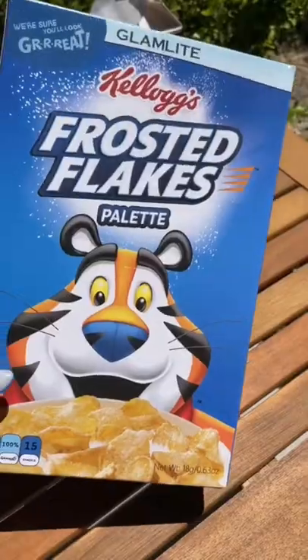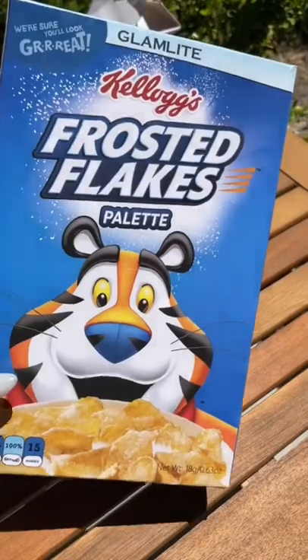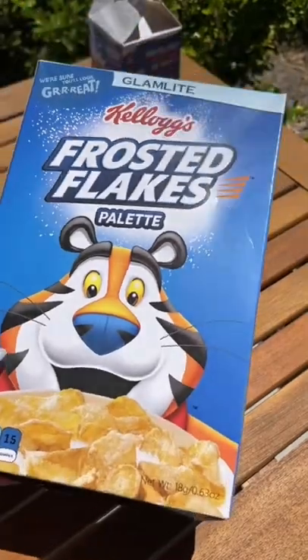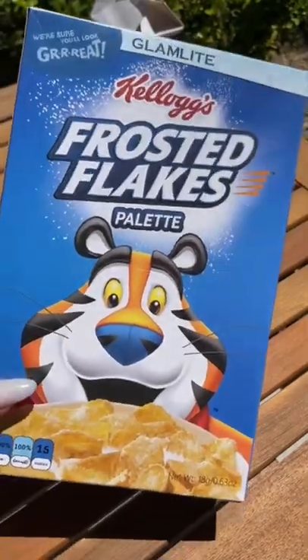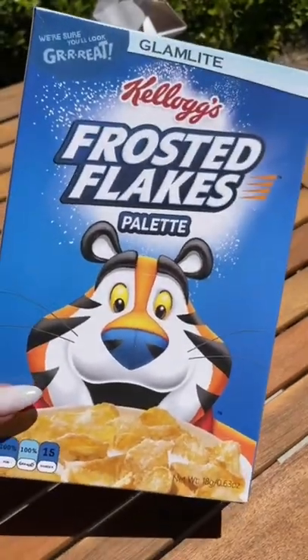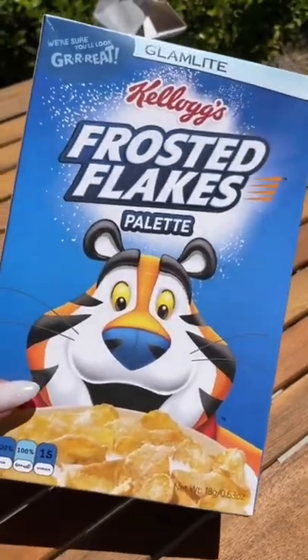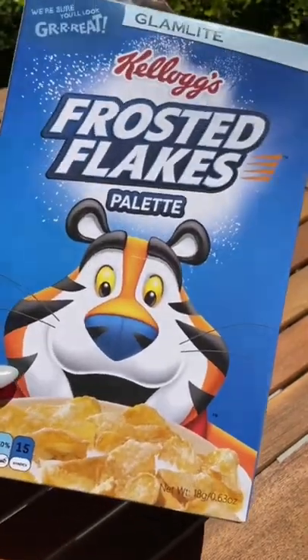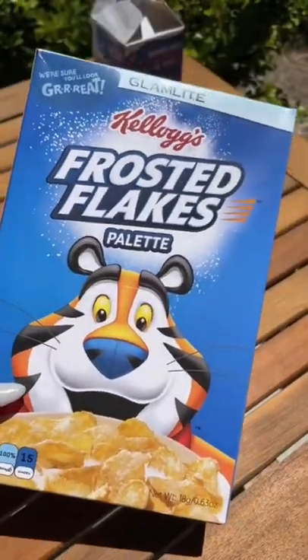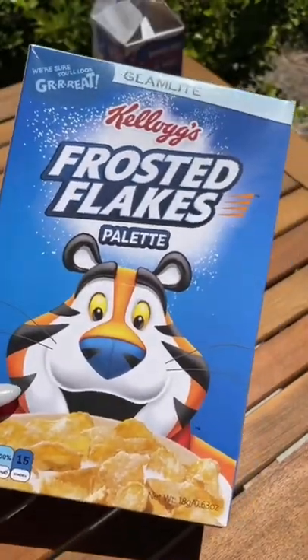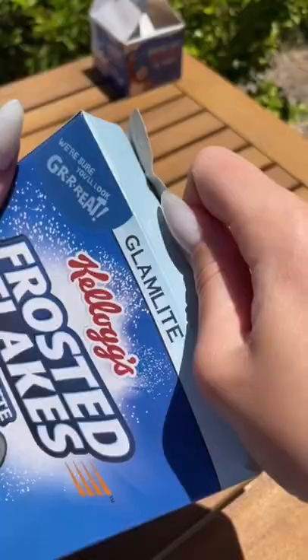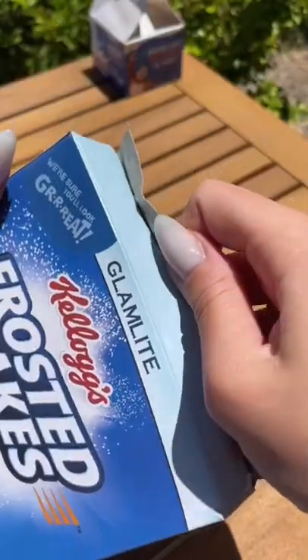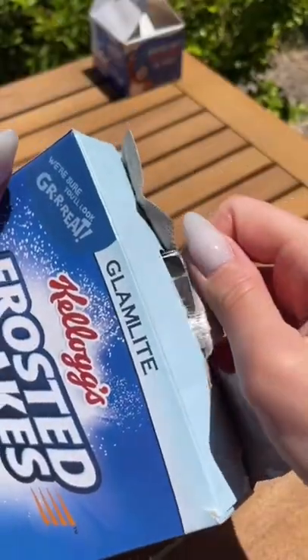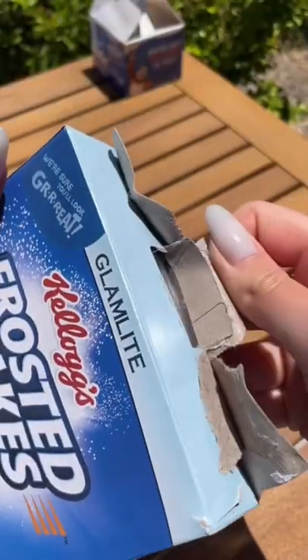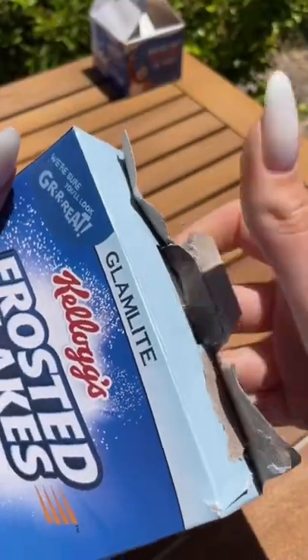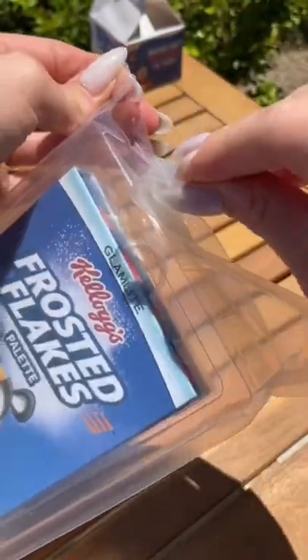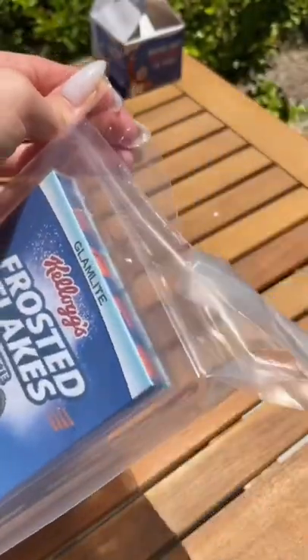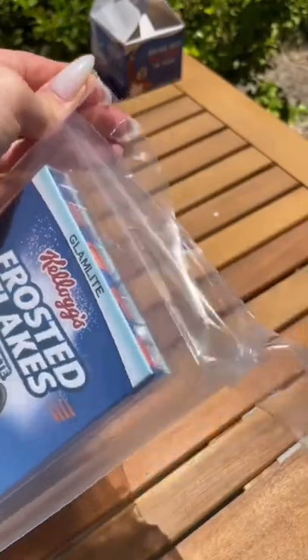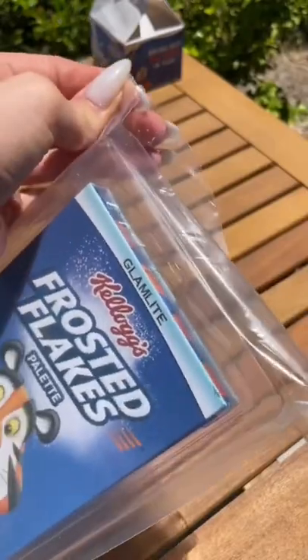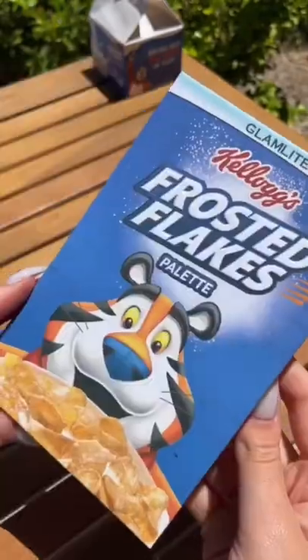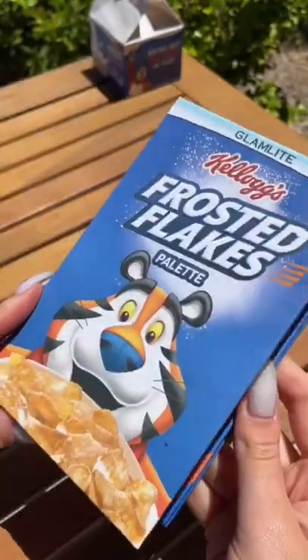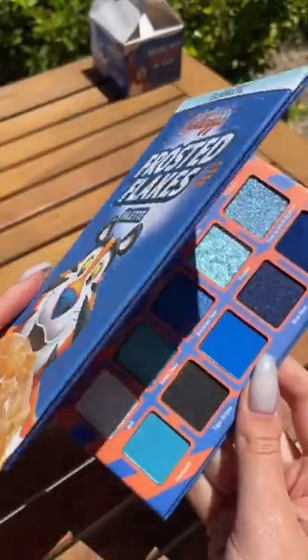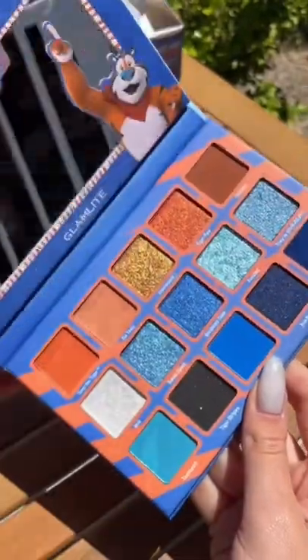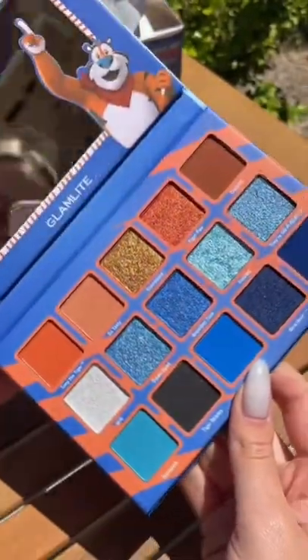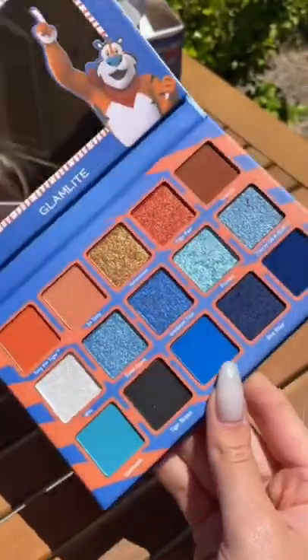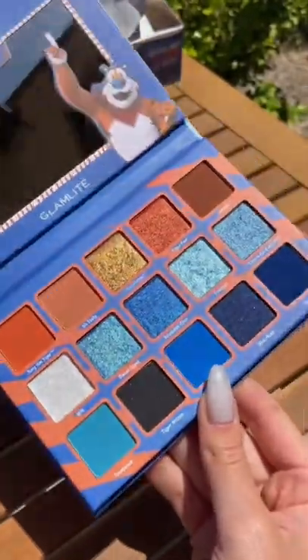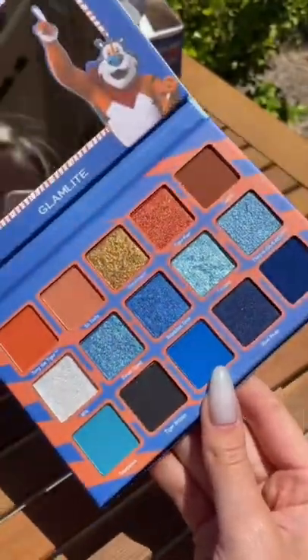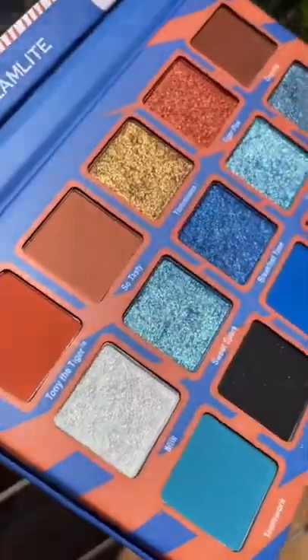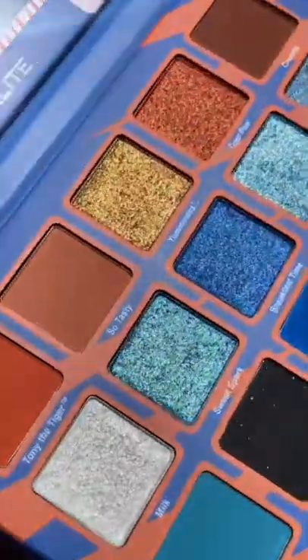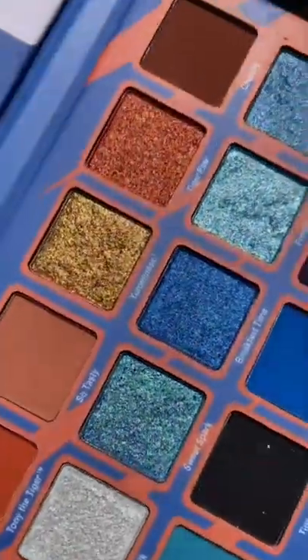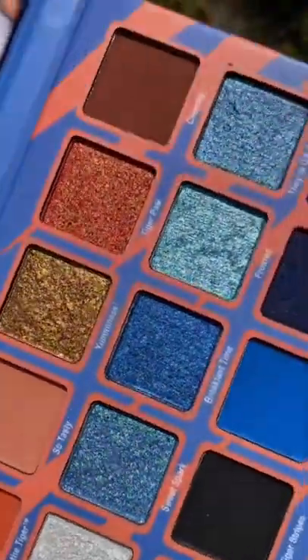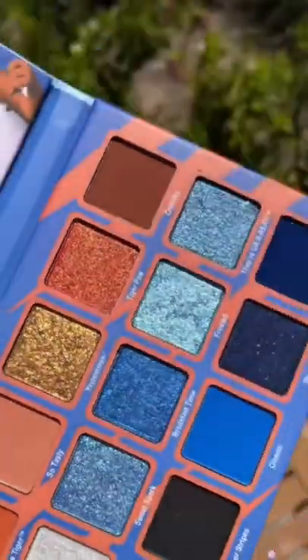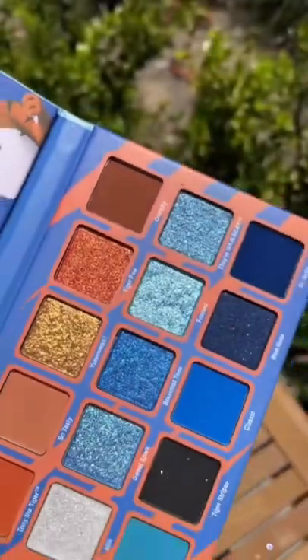Next we have an eyeshadow palette that comes in a cereal box. Look at how gorgeous this palette looks. These colors are everything and more.